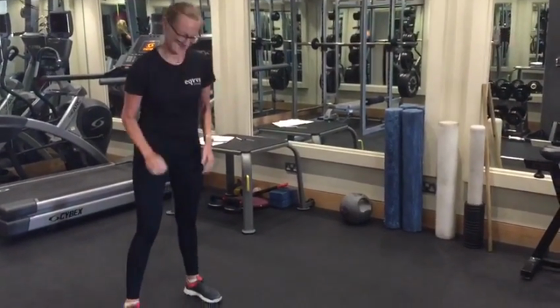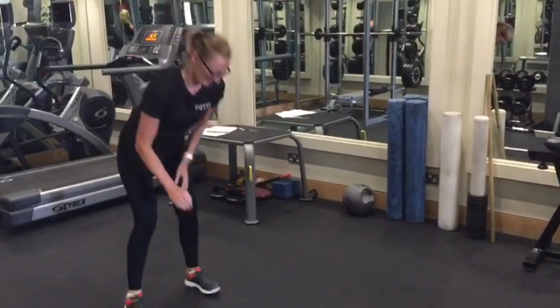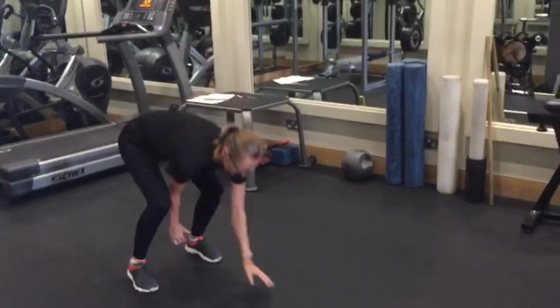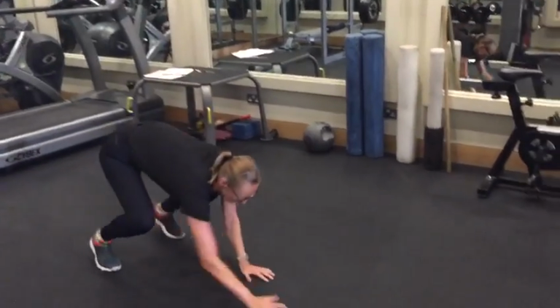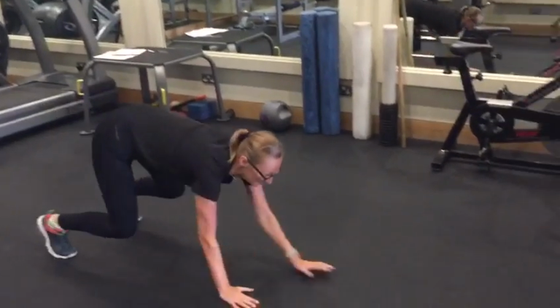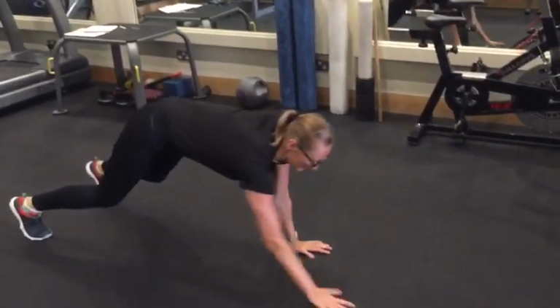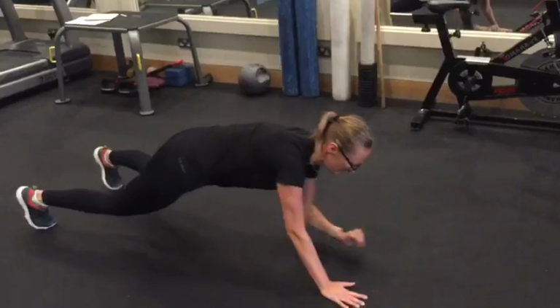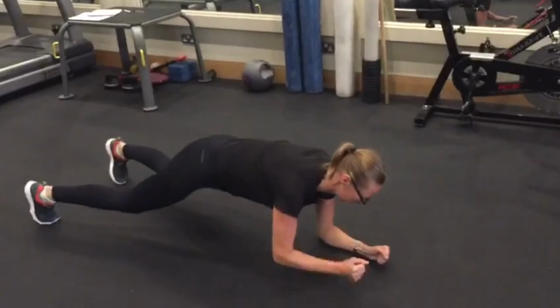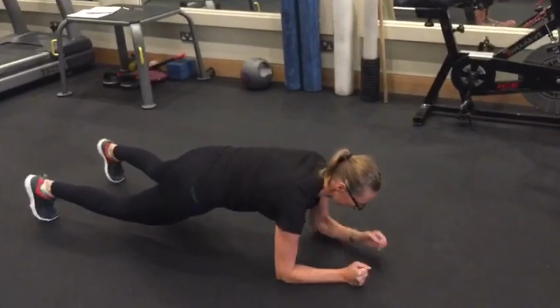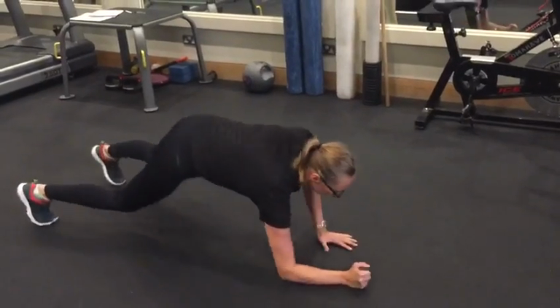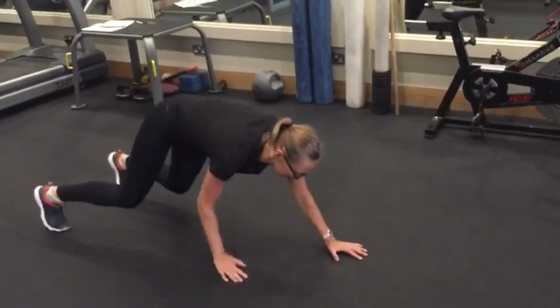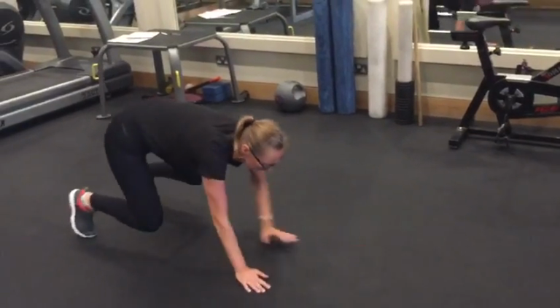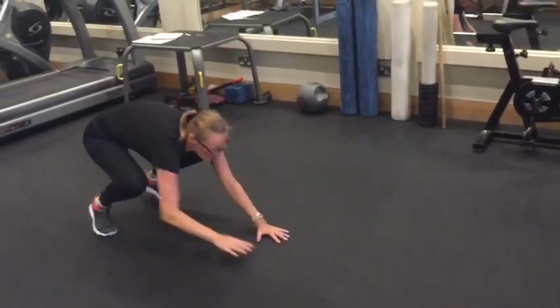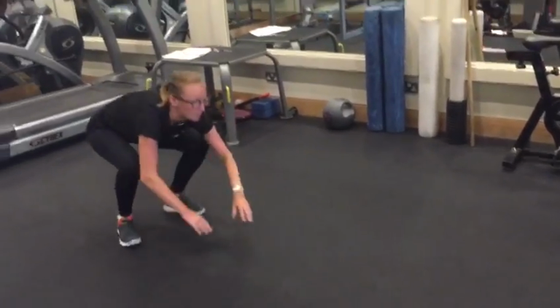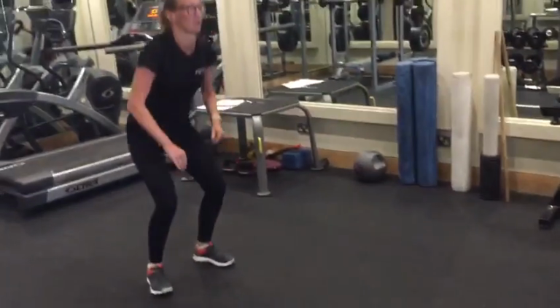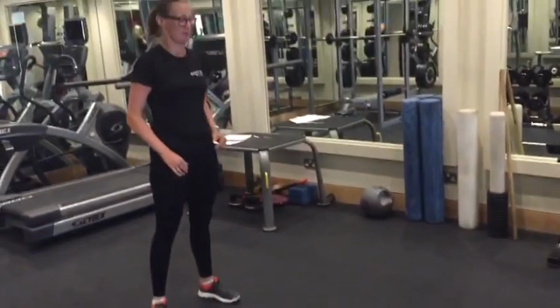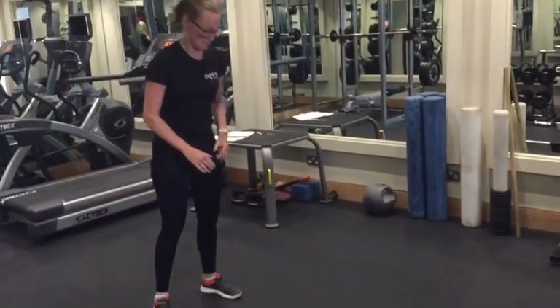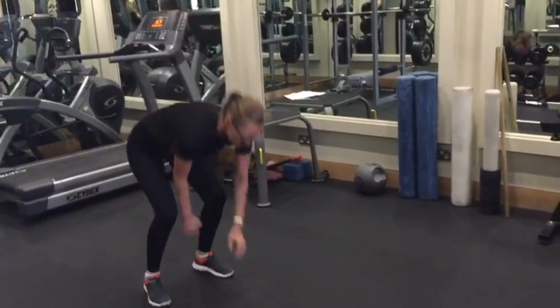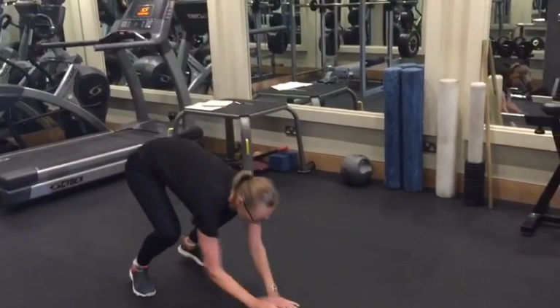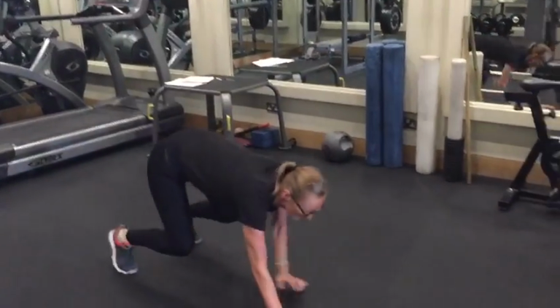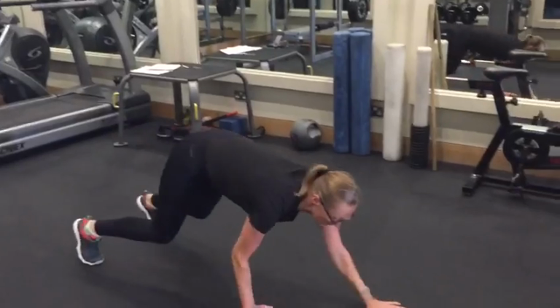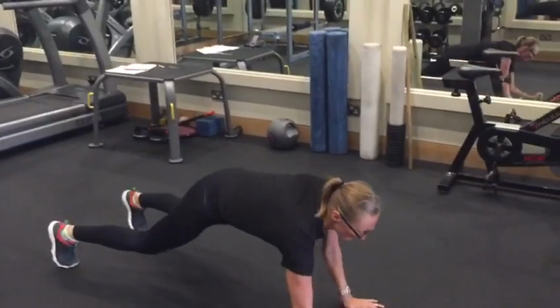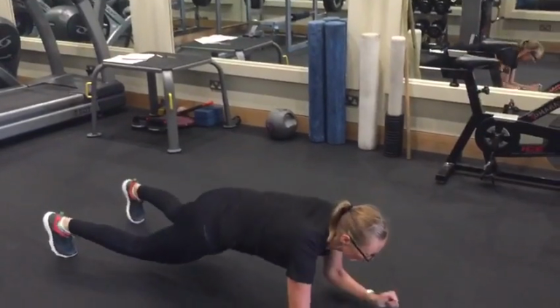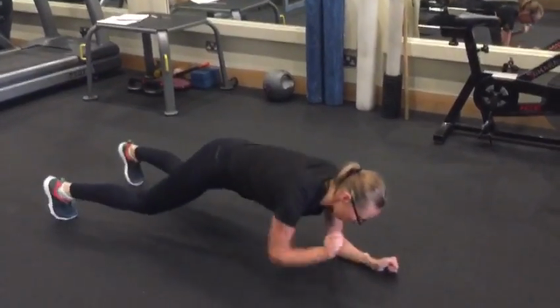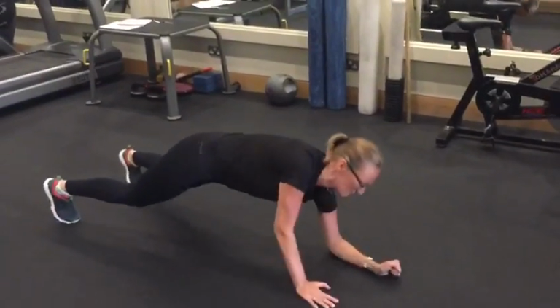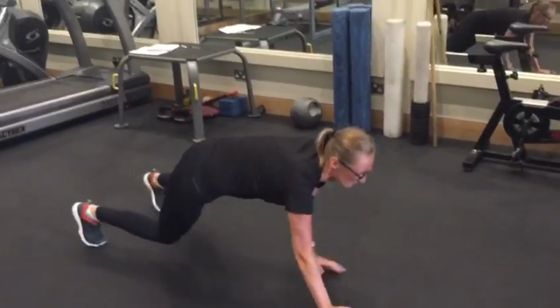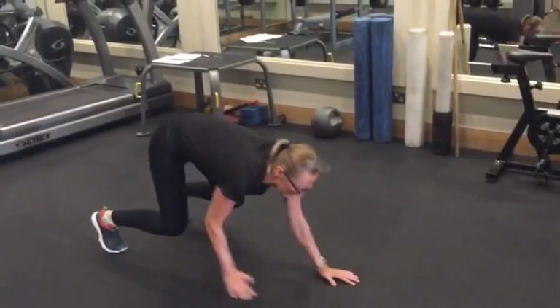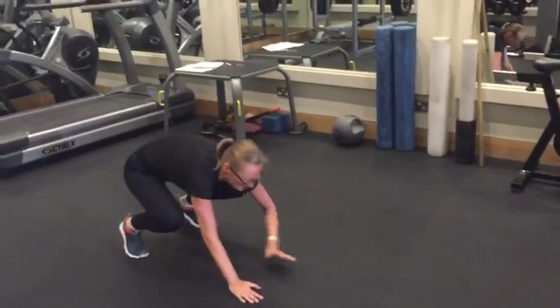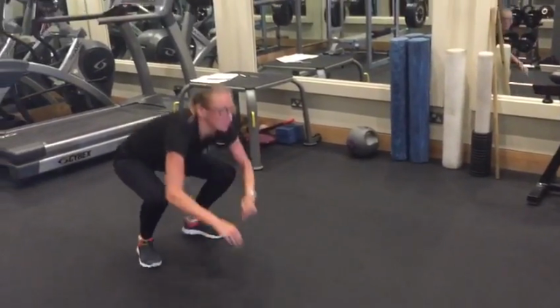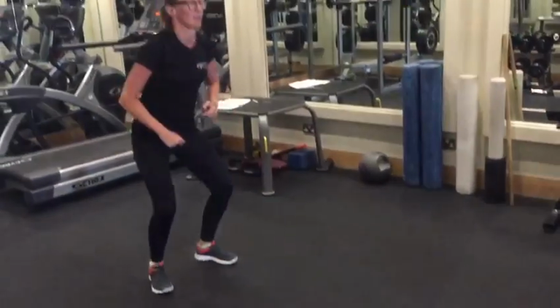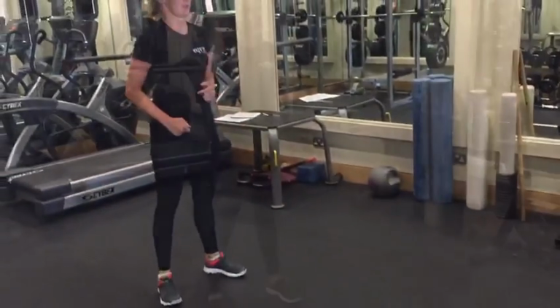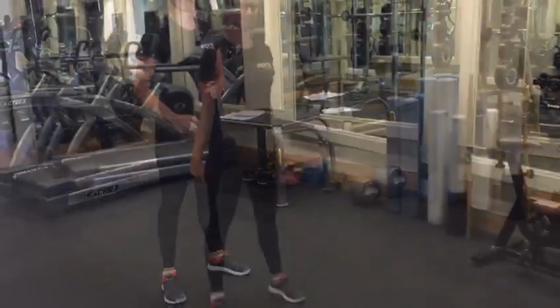Next one — crawl out to a plank, go down to your elbows, back up to your hands and crawl it back up, keeping the tummy really nice and tight, trying to keep the hips steady when you go down to your elbows.